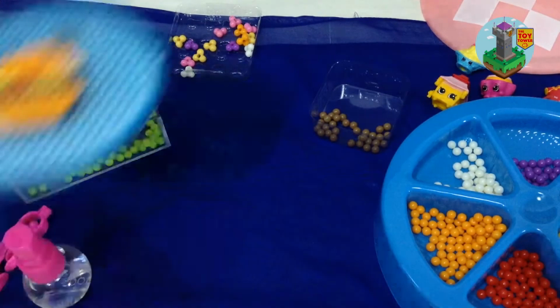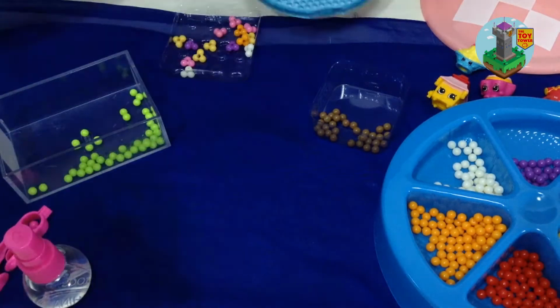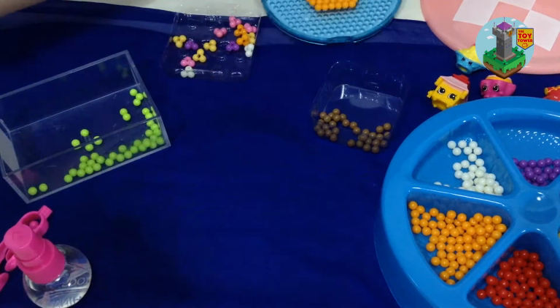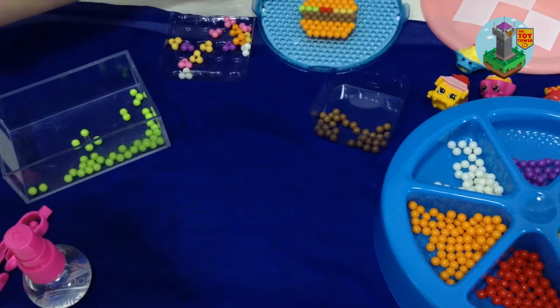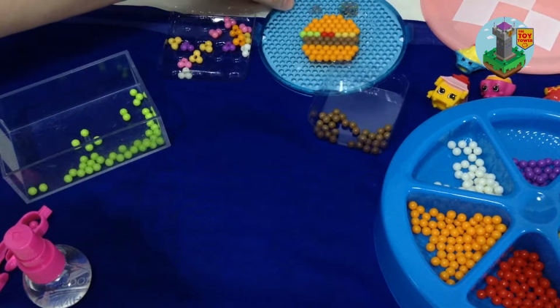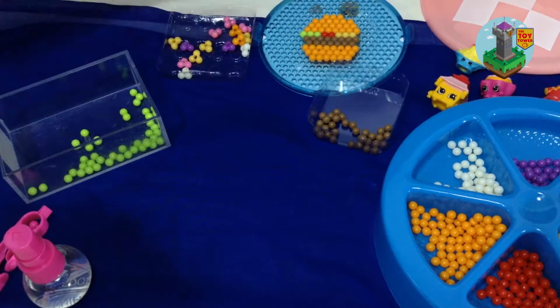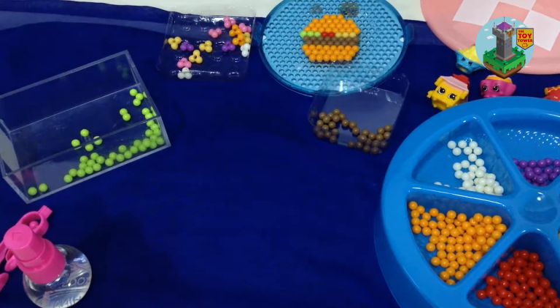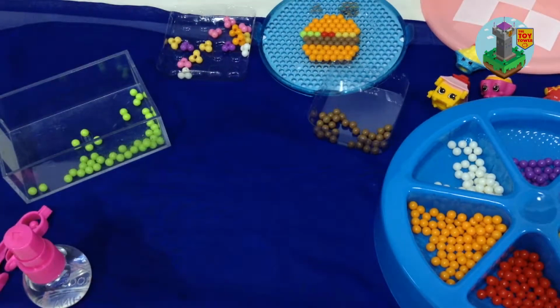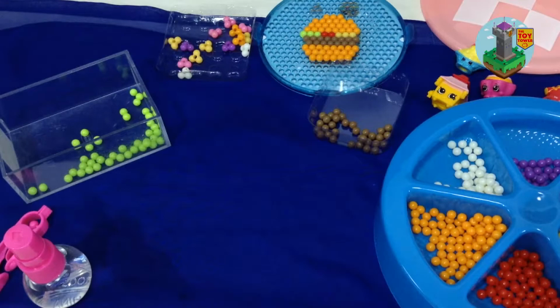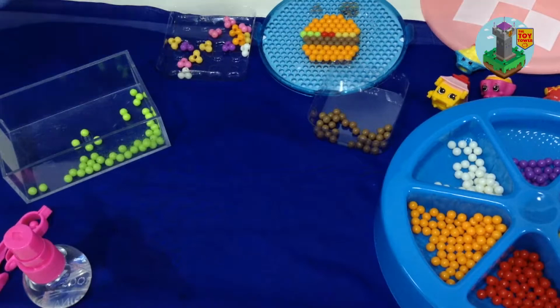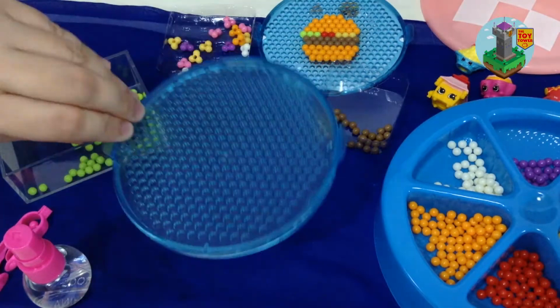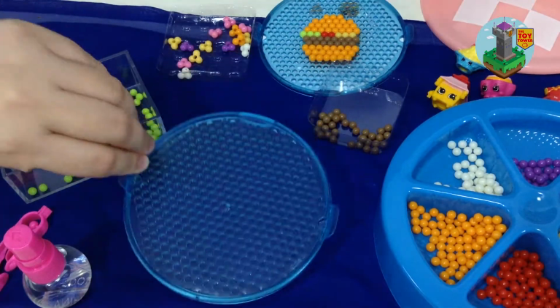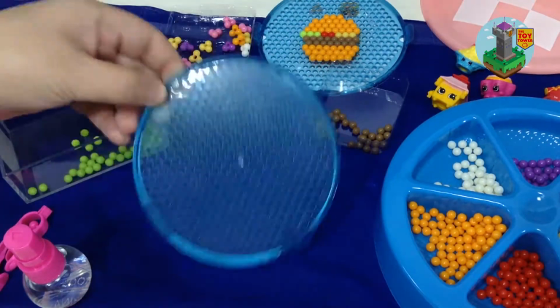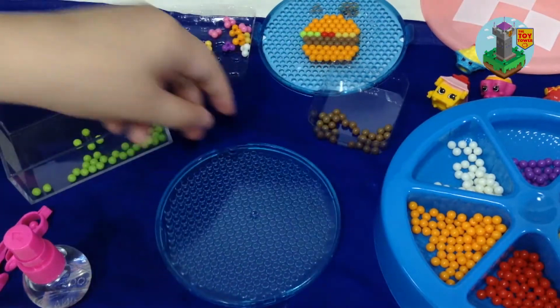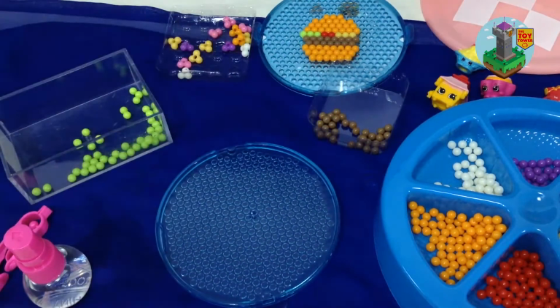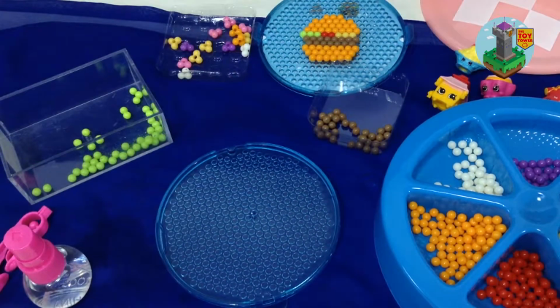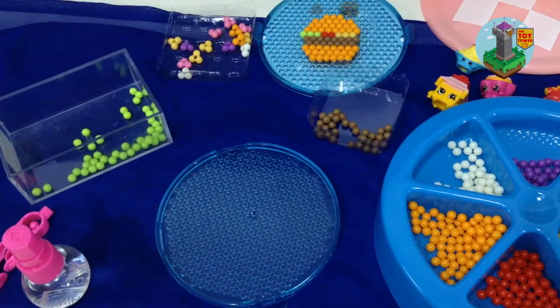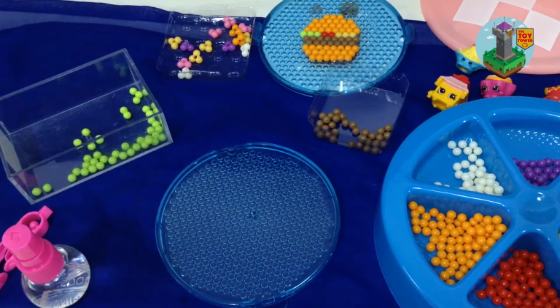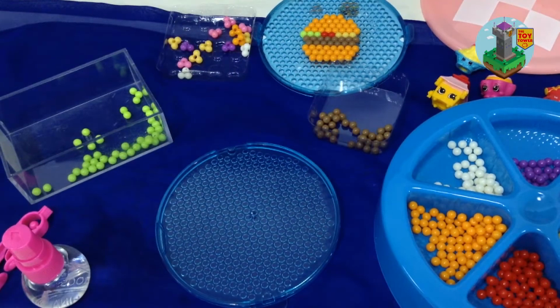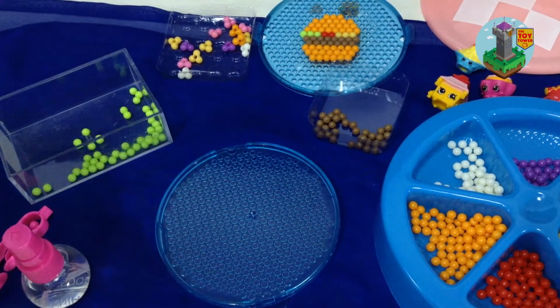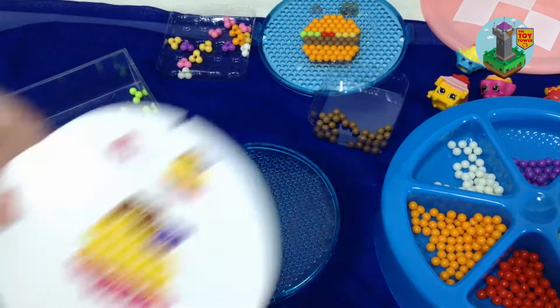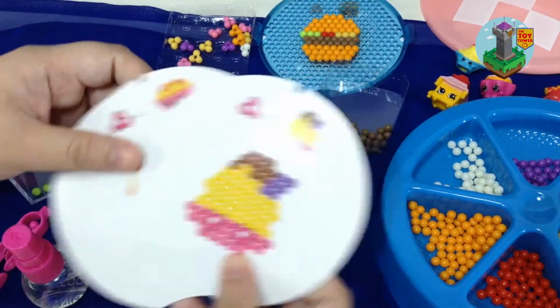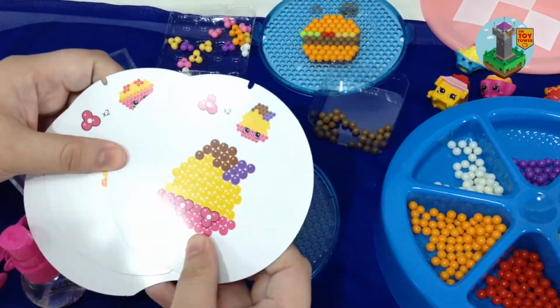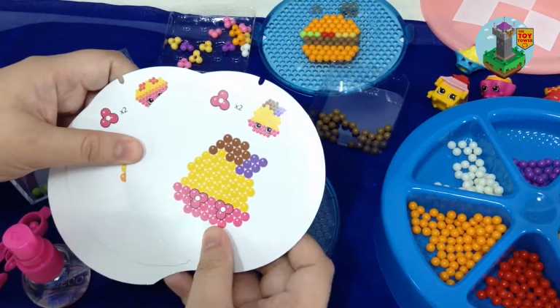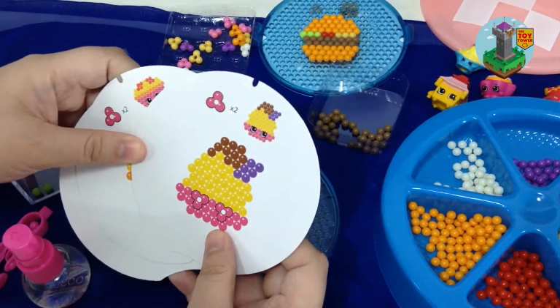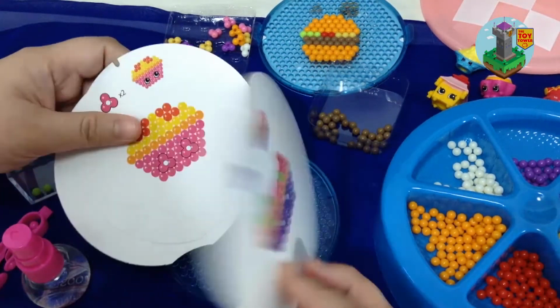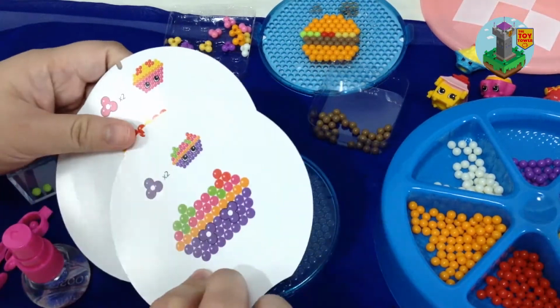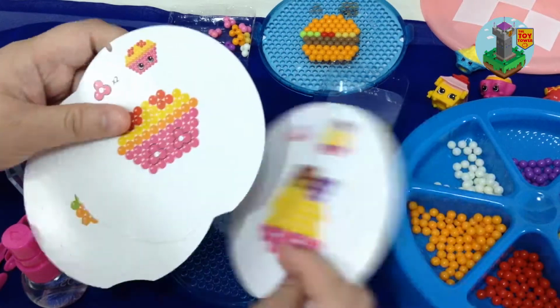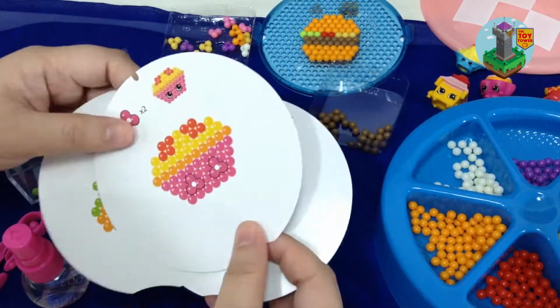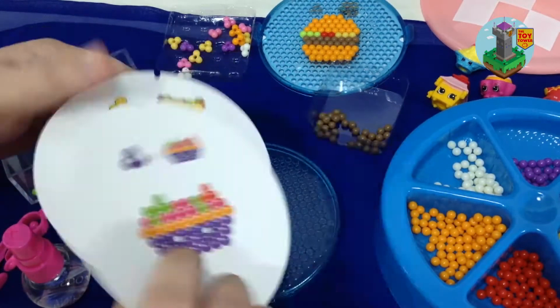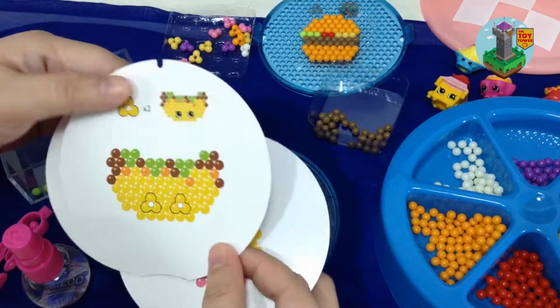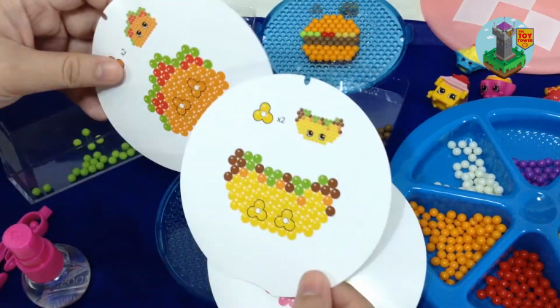Alright, spray time! Spray the water so it'll get wet and sticky. Make sure to cover all areas. Okay, what's next? Let's do Nettie Spaghetti!